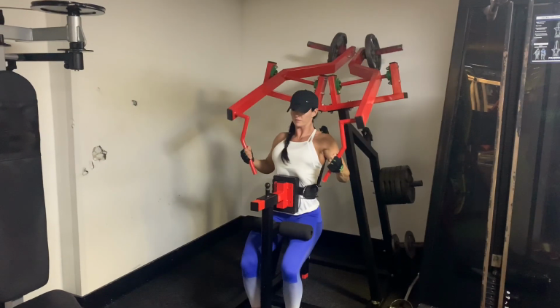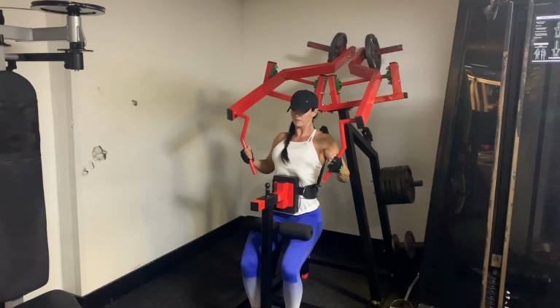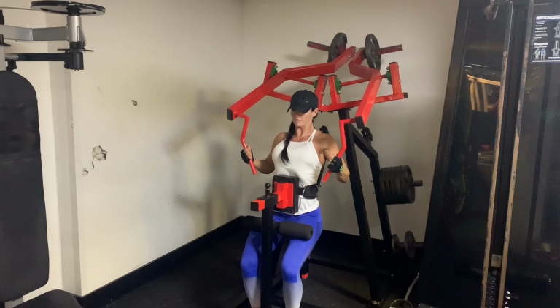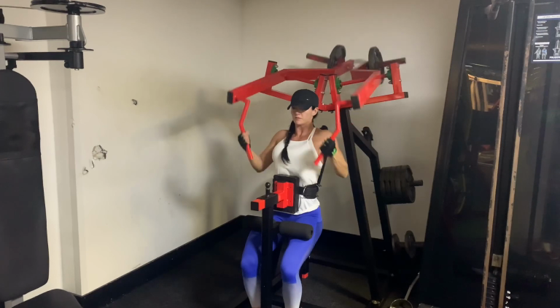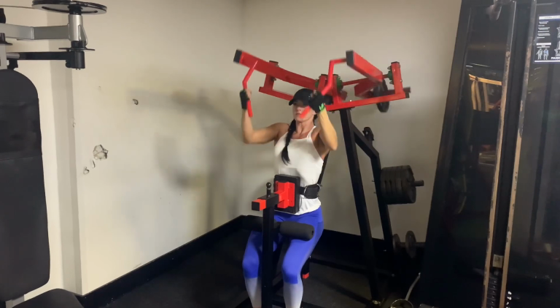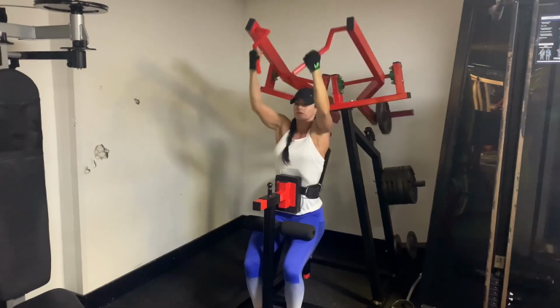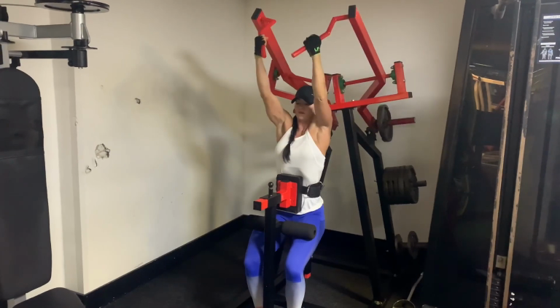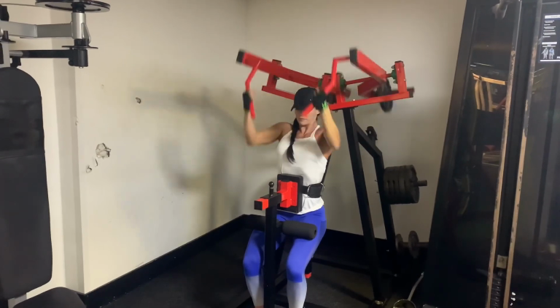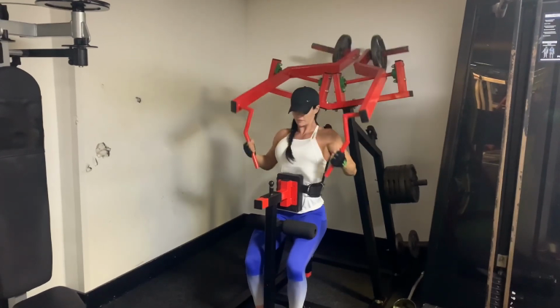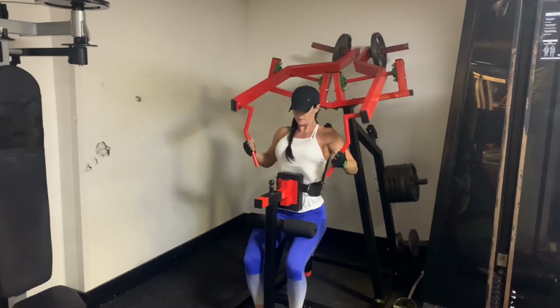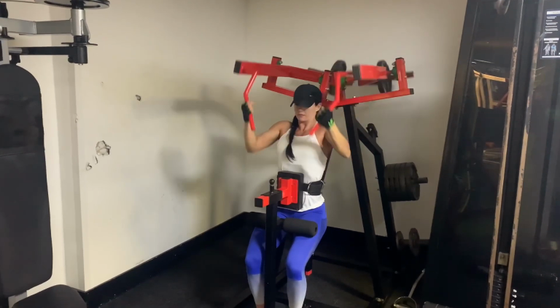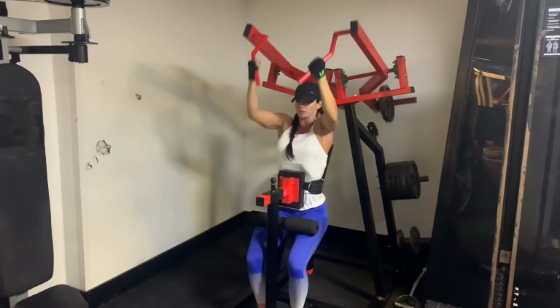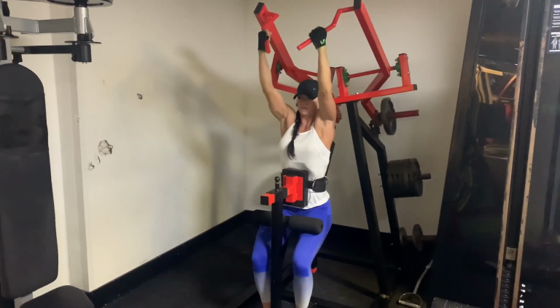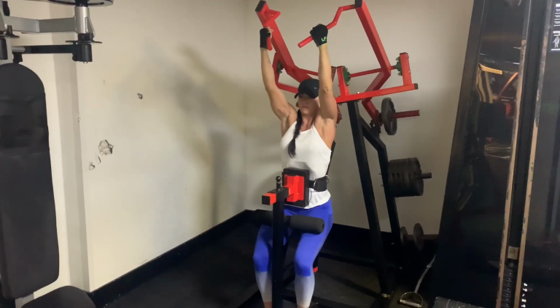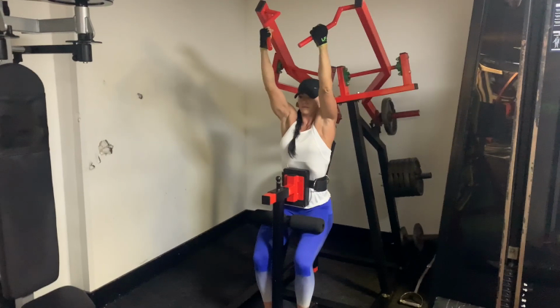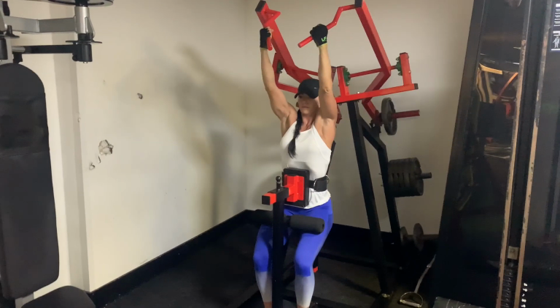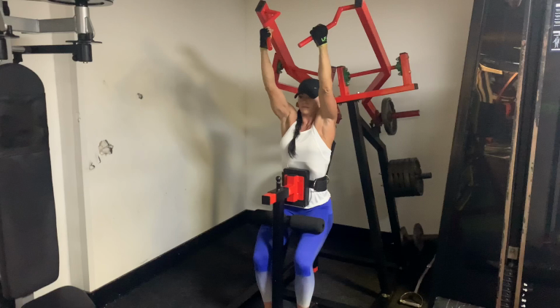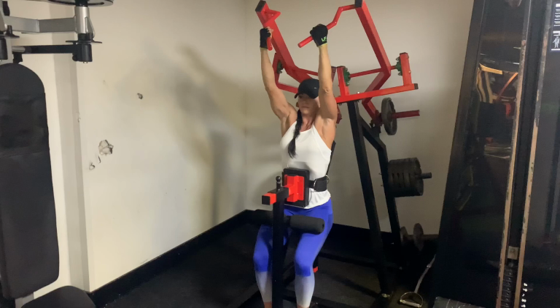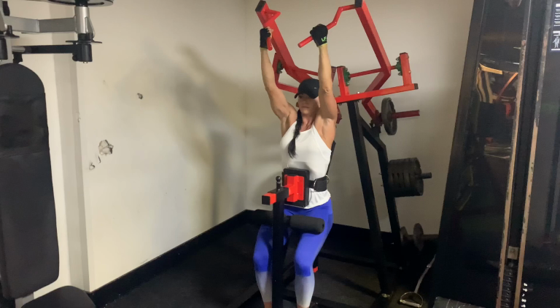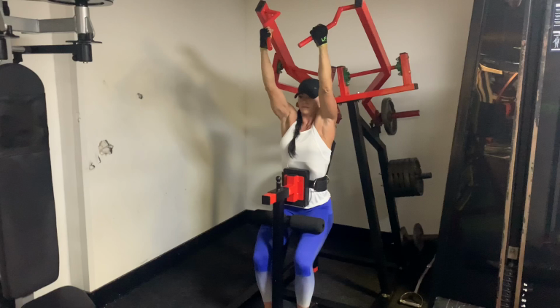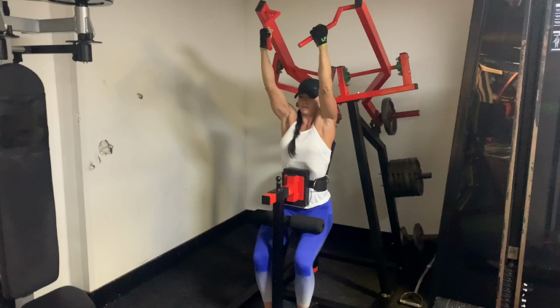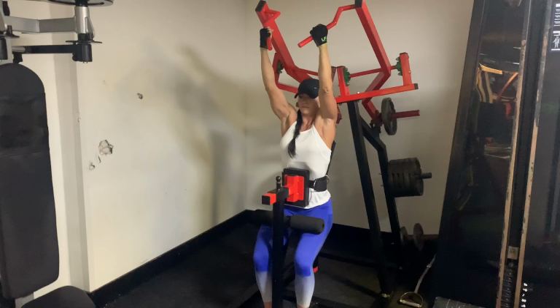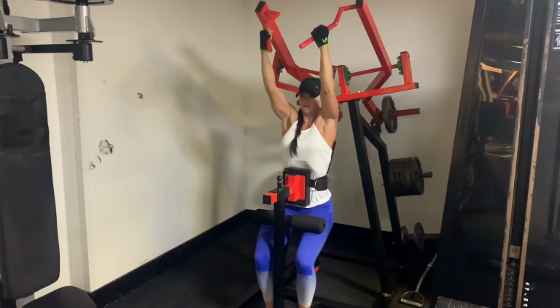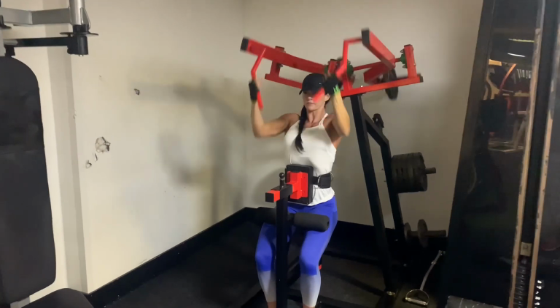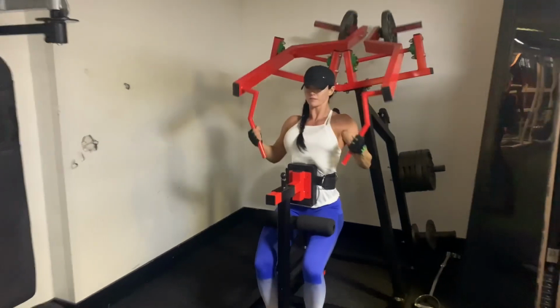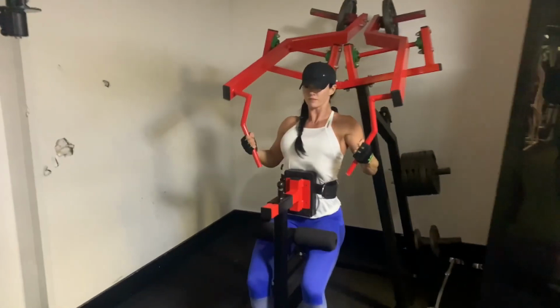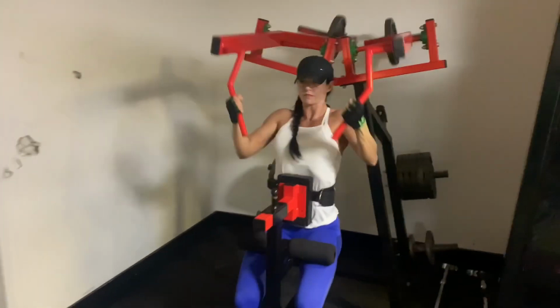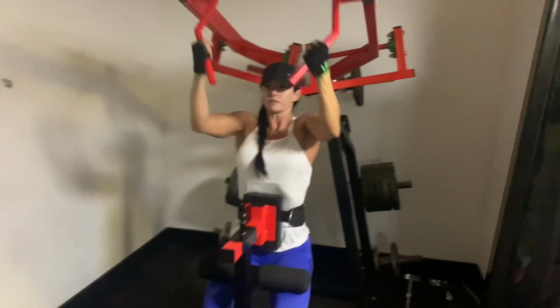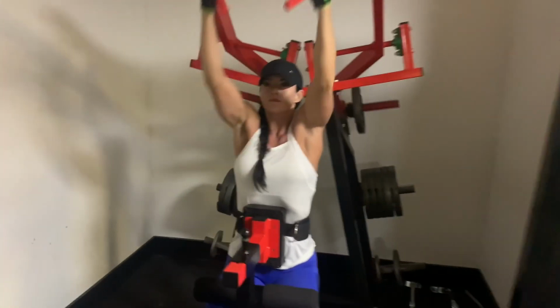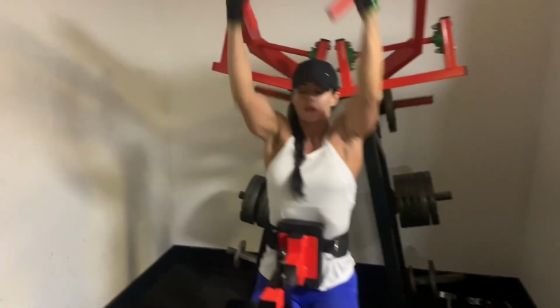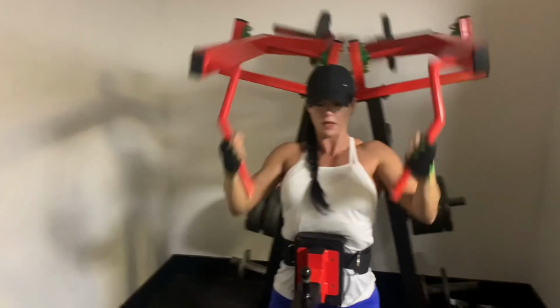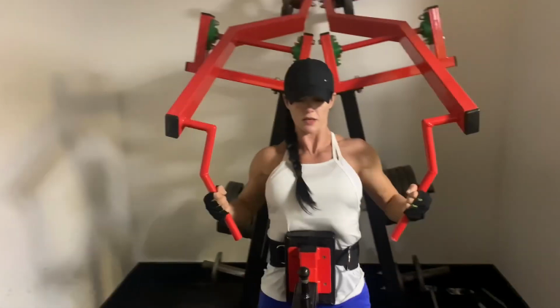You want to make sure that you keep your chest forward the entire time and that you're isolating the movement into the back, getting full extension on the way back up and full squeeze on the way back down.